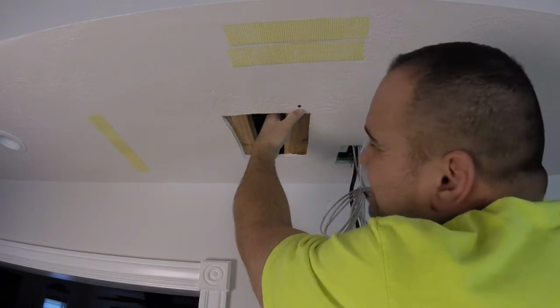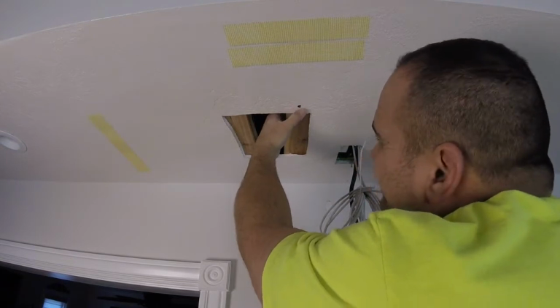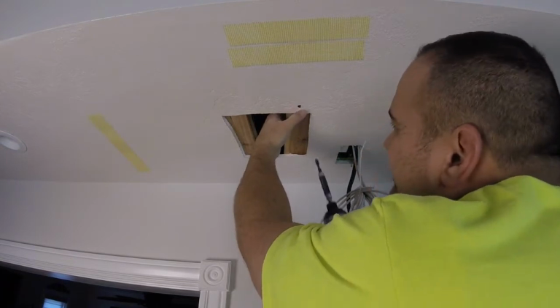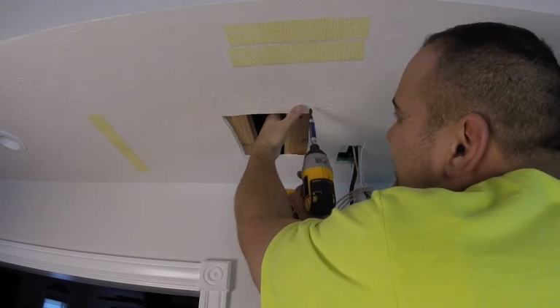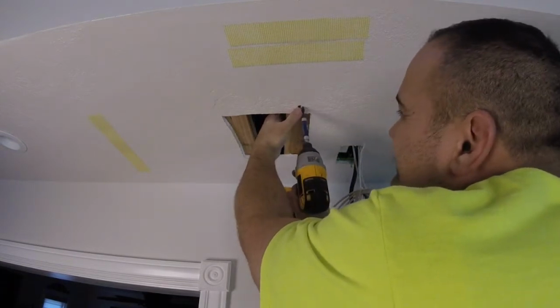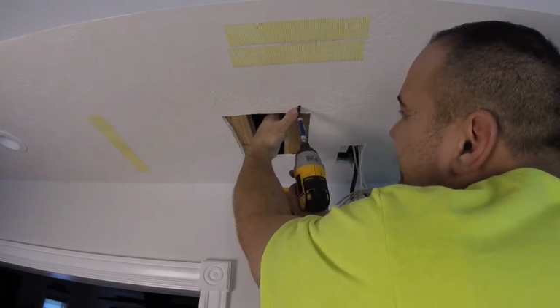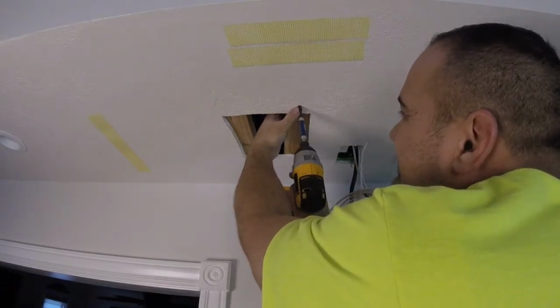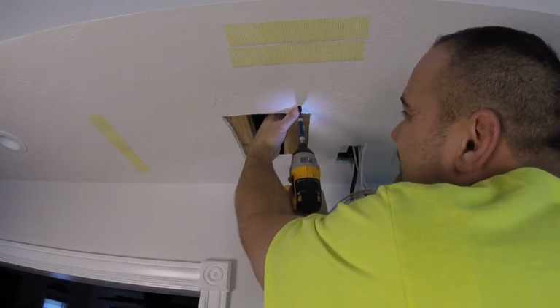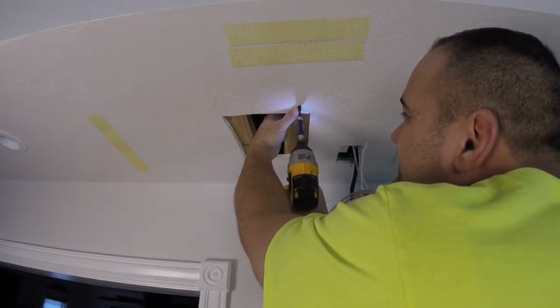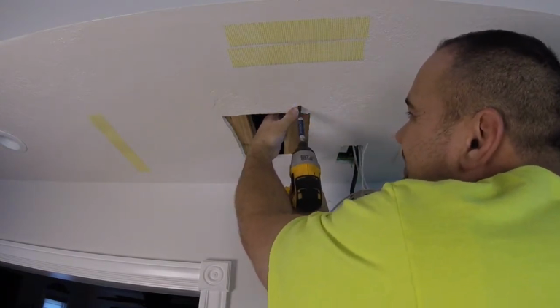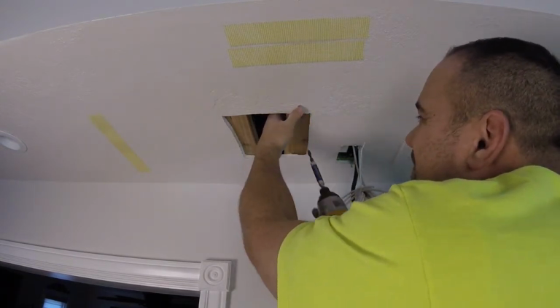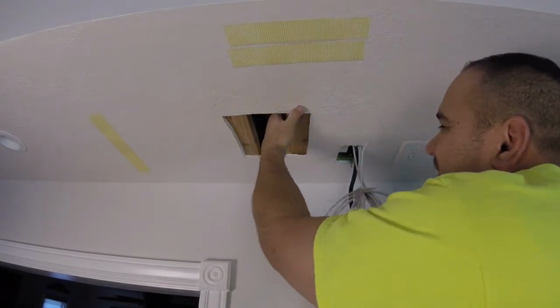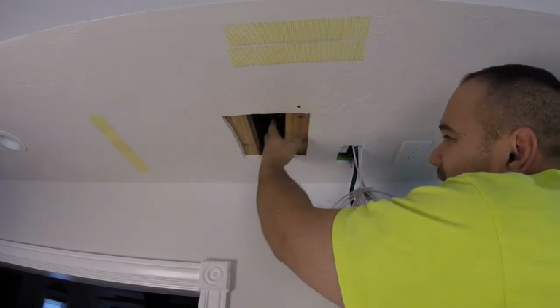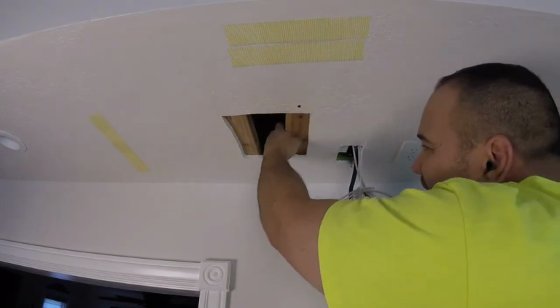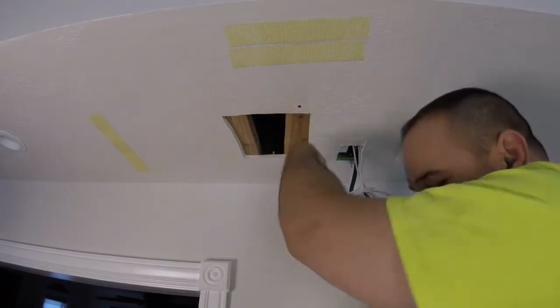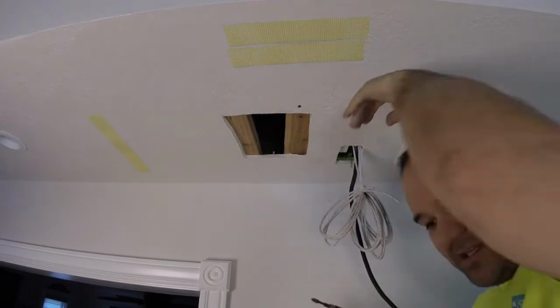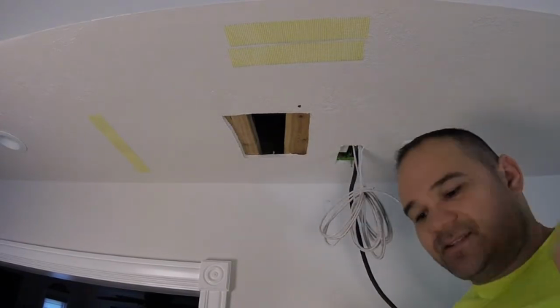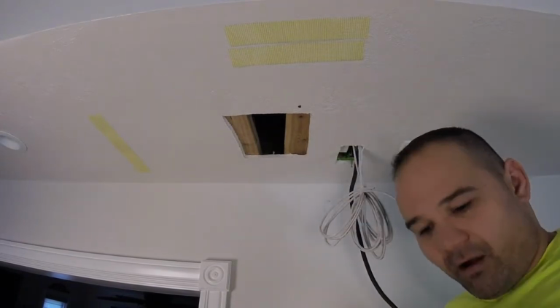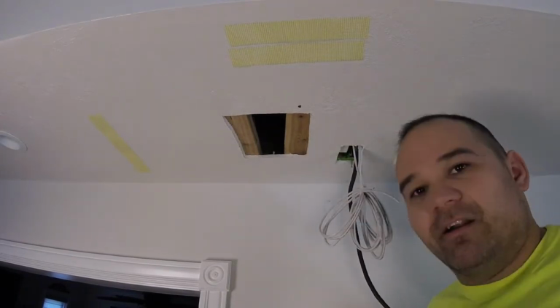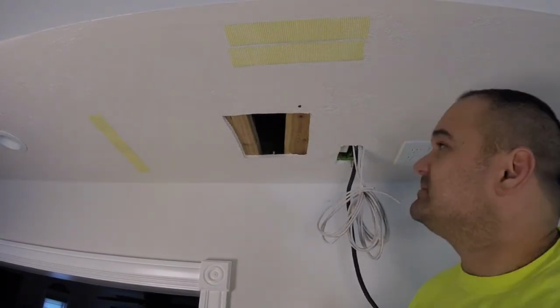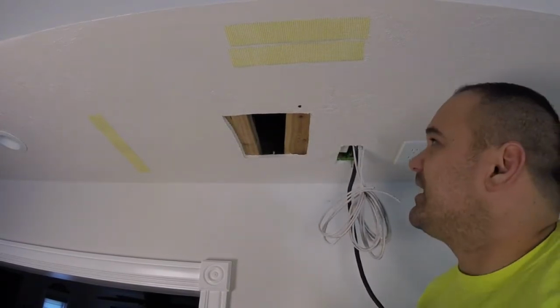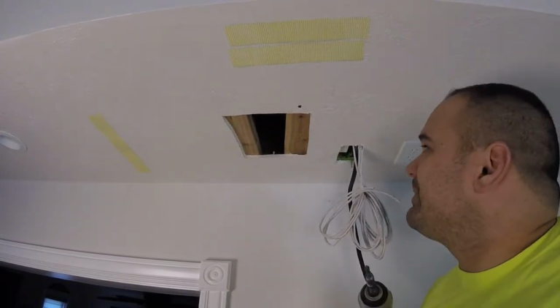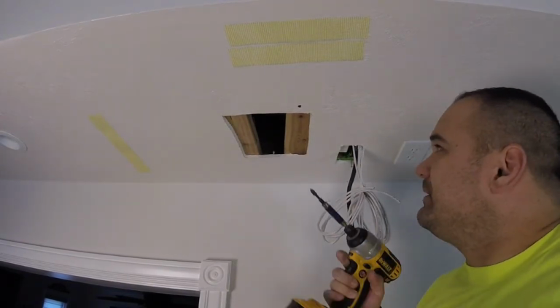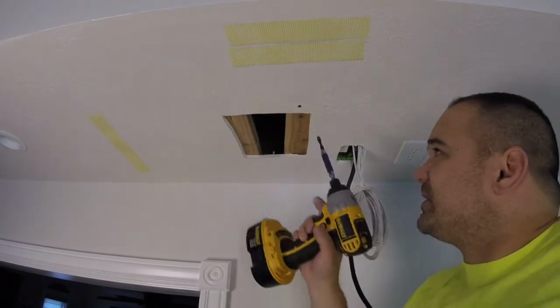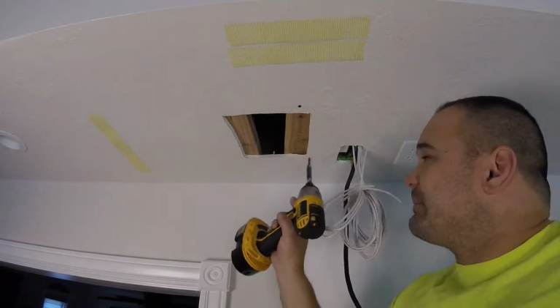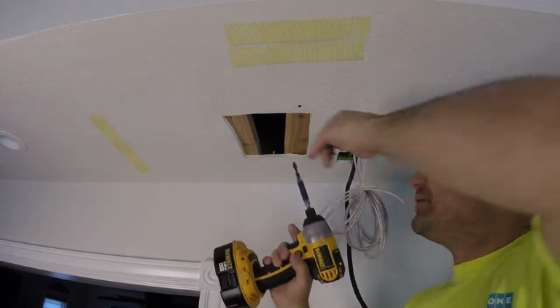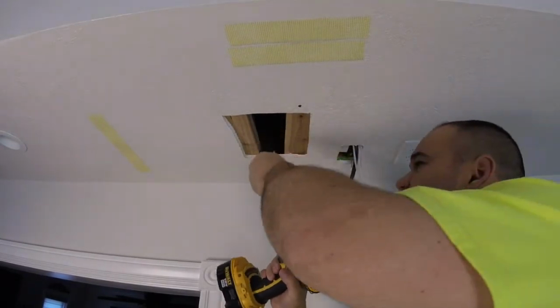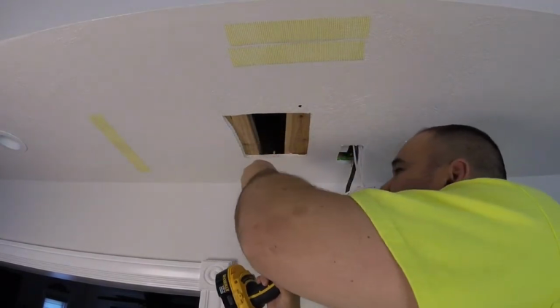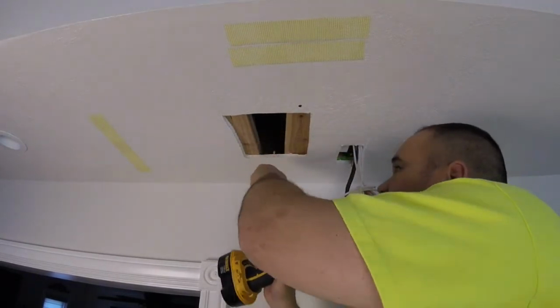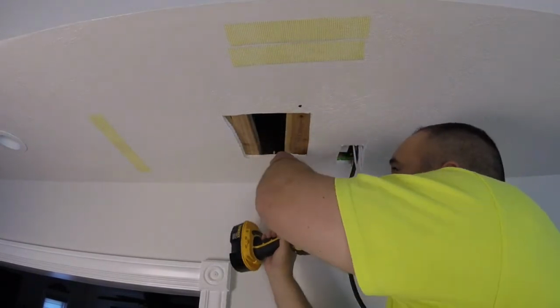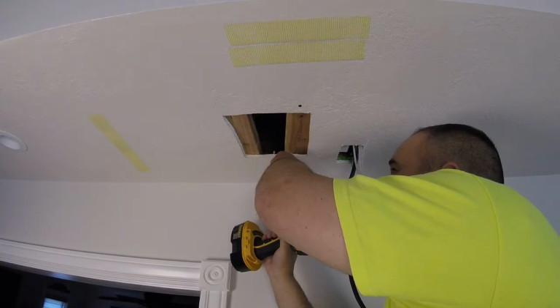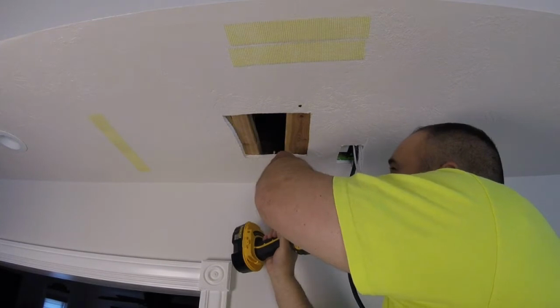We're gonna put screws in all the way around, one on each corner.